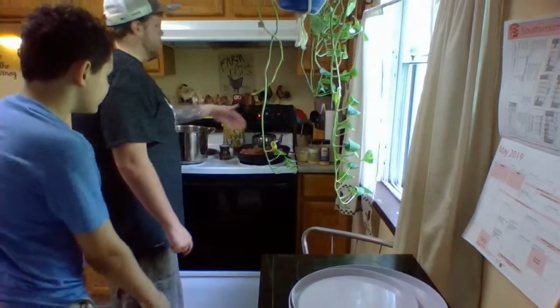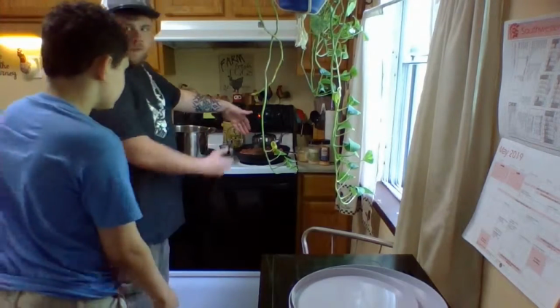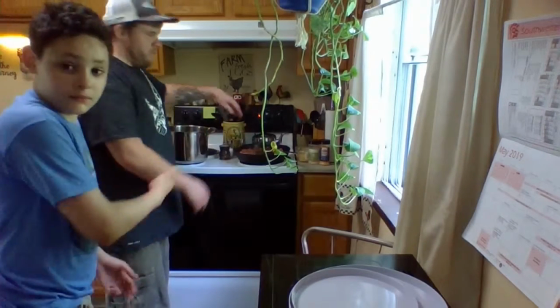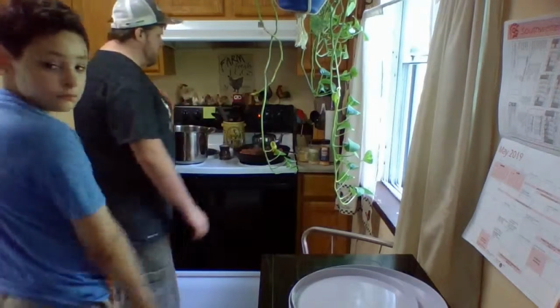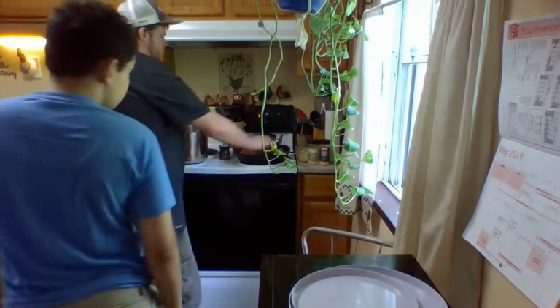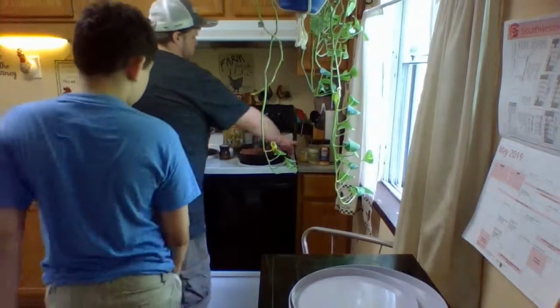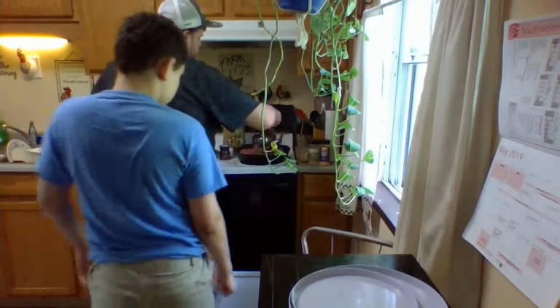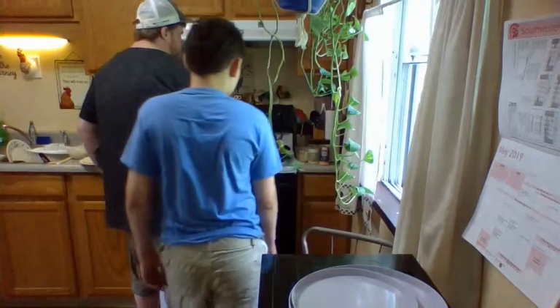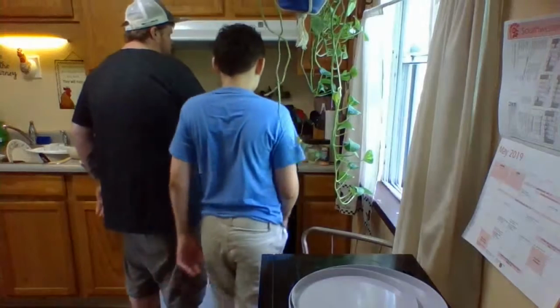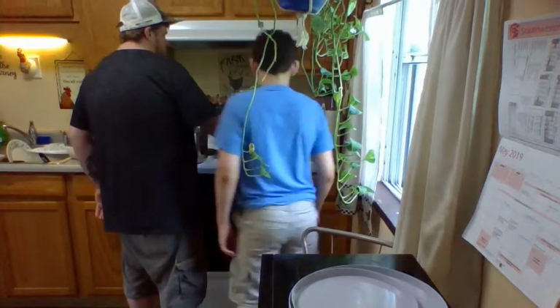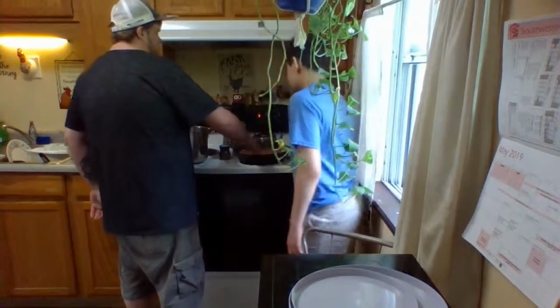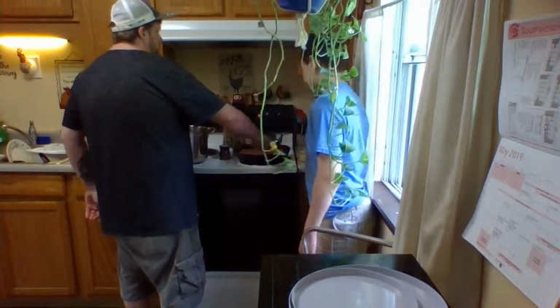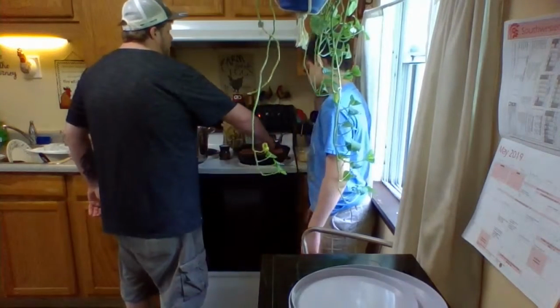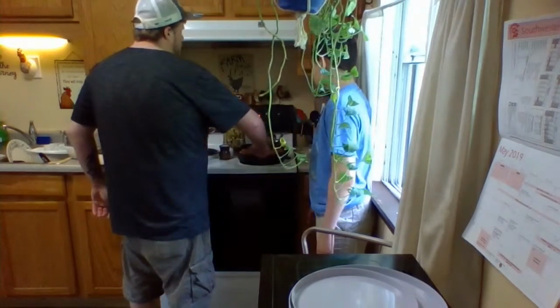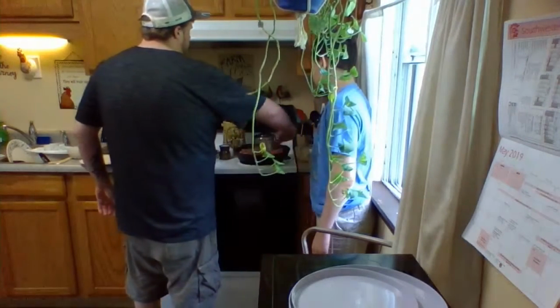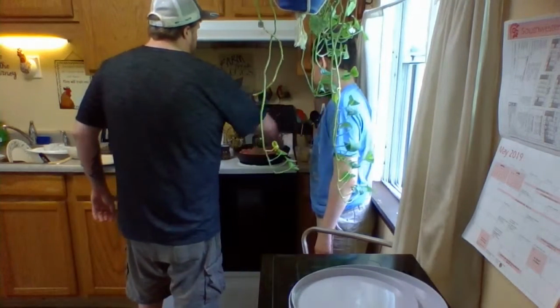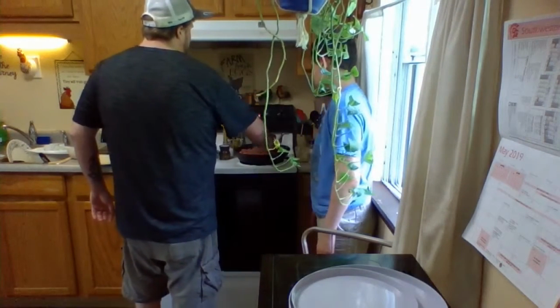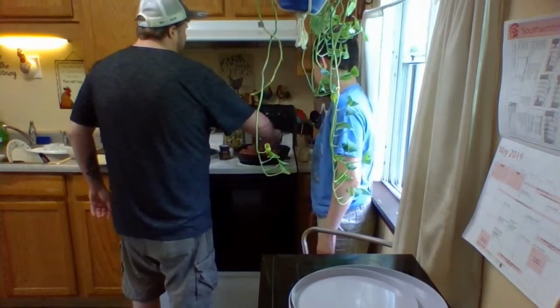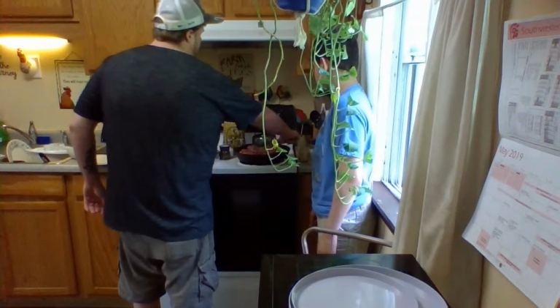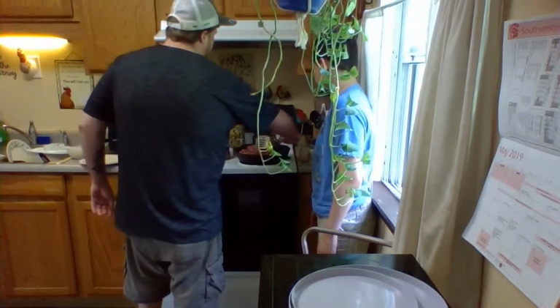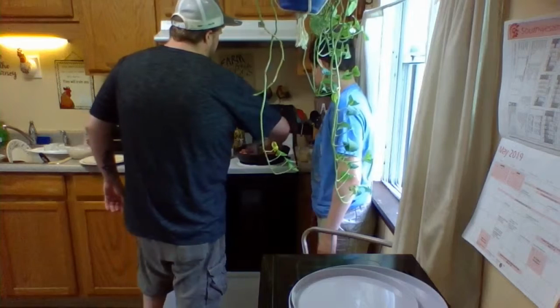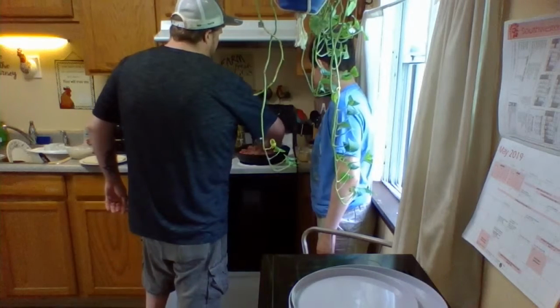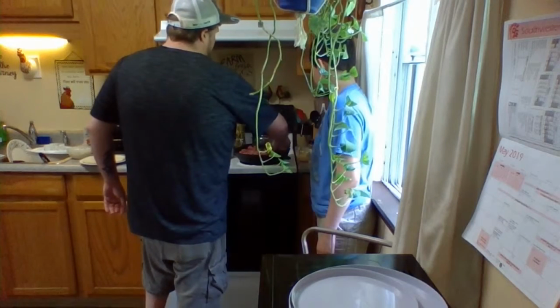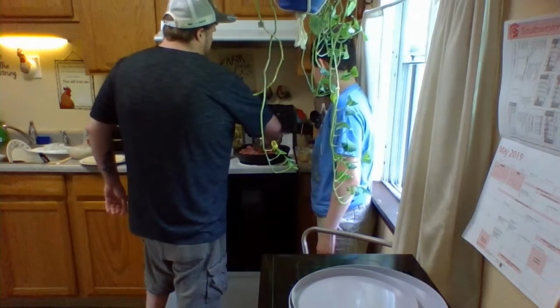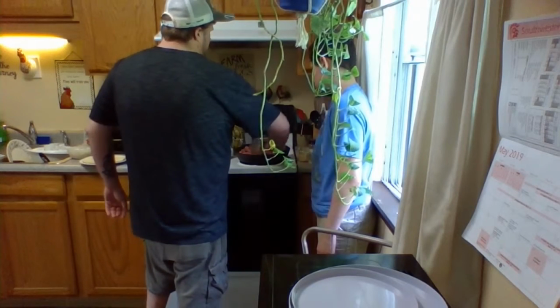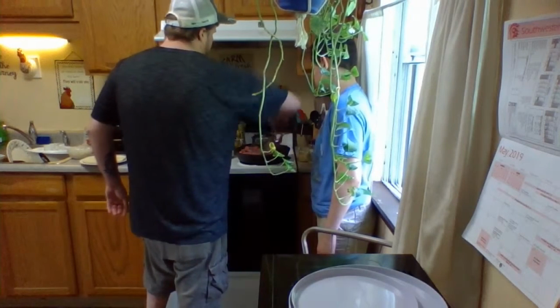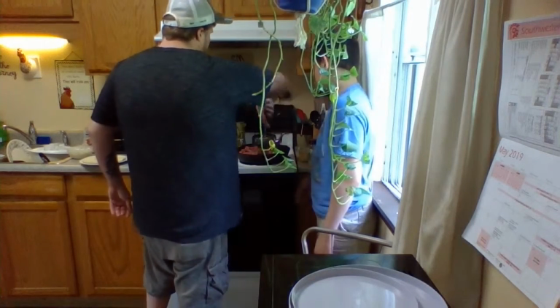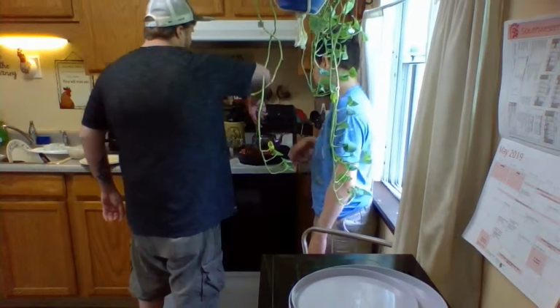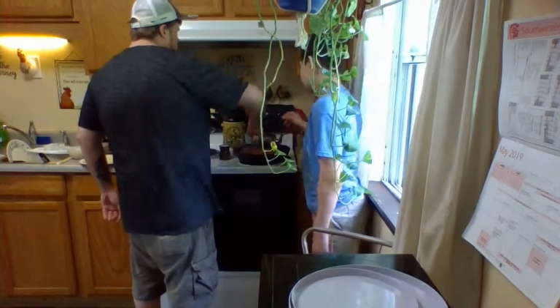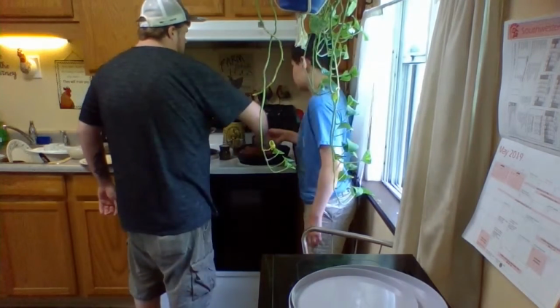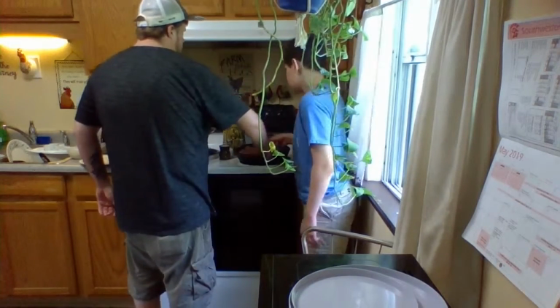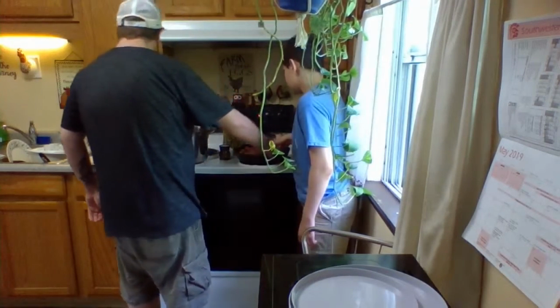Now turn on the beef. Go ahead and stir it in — start from the outside in, go like this, all the way around.